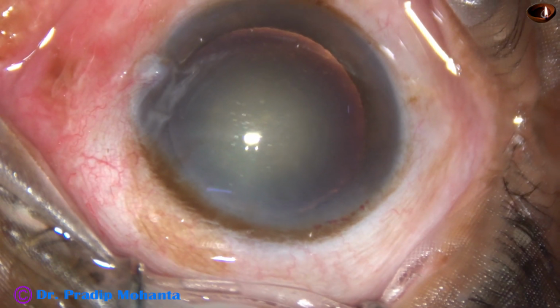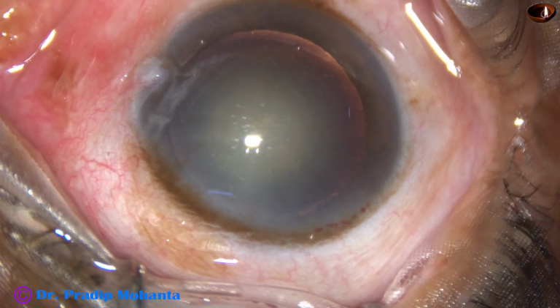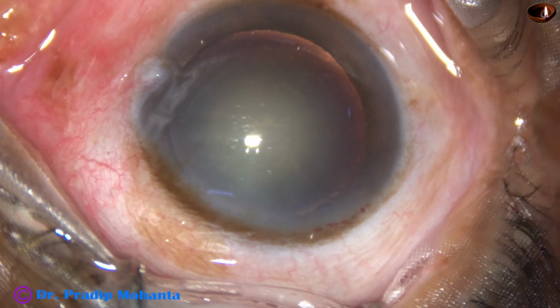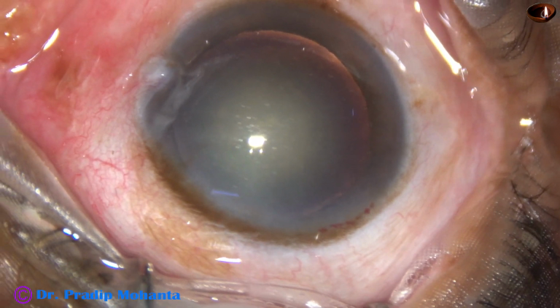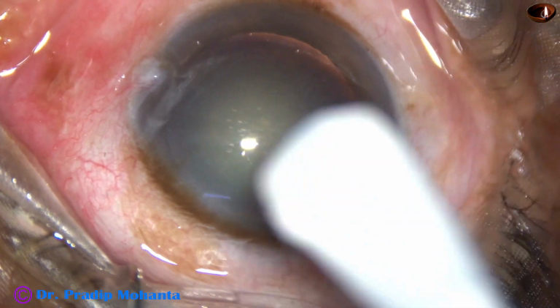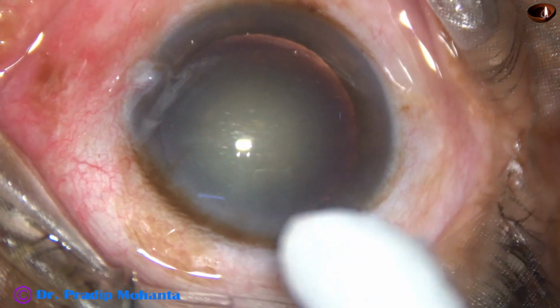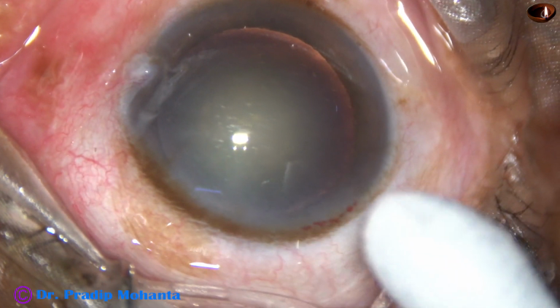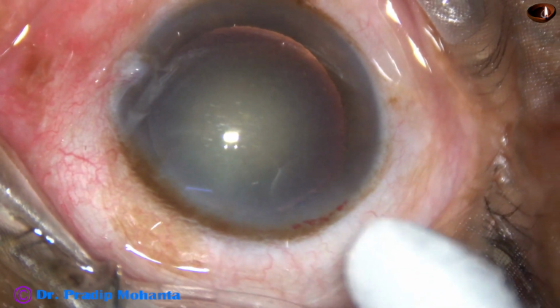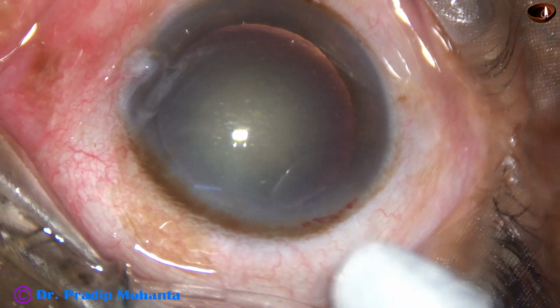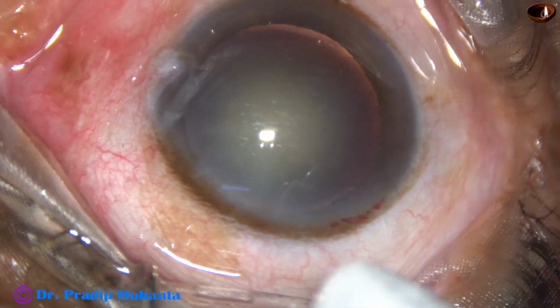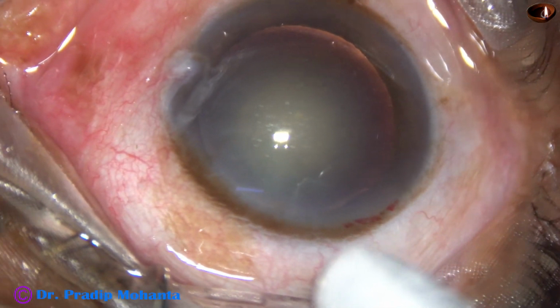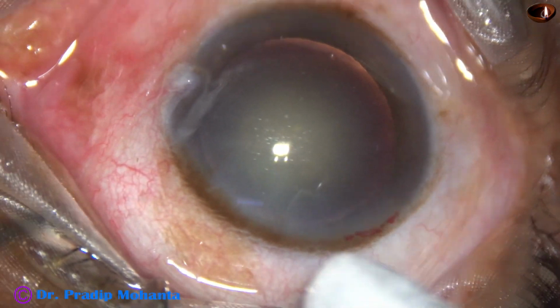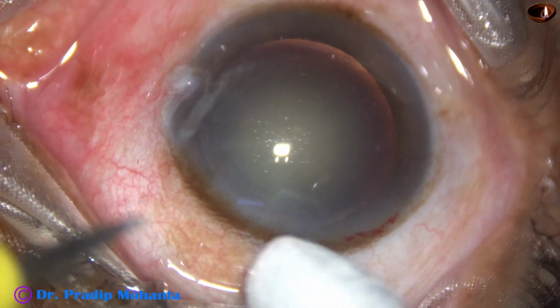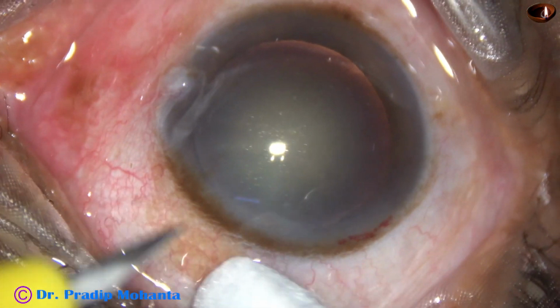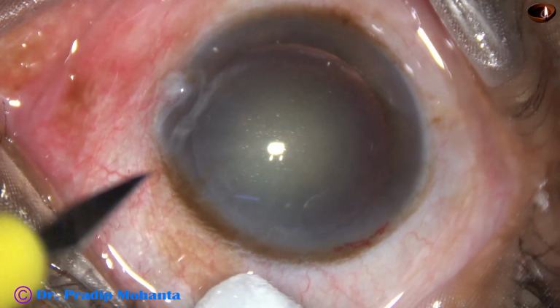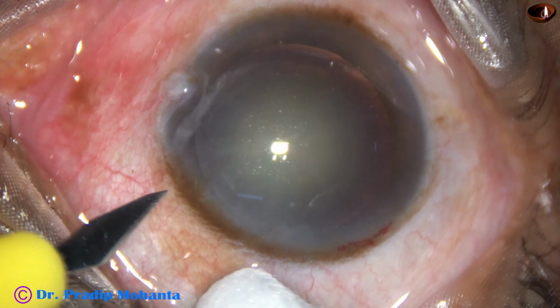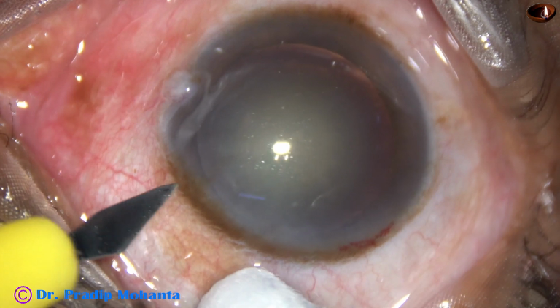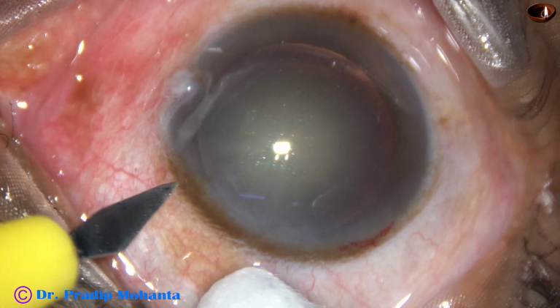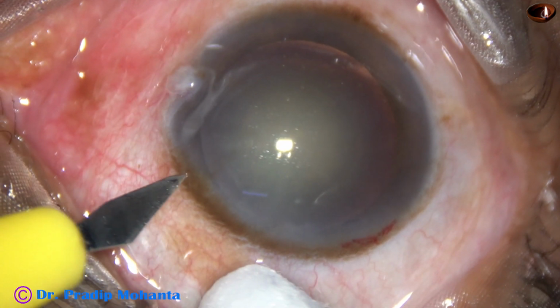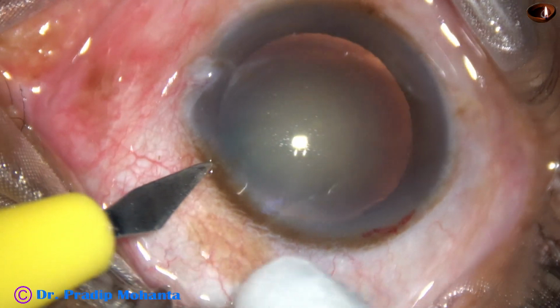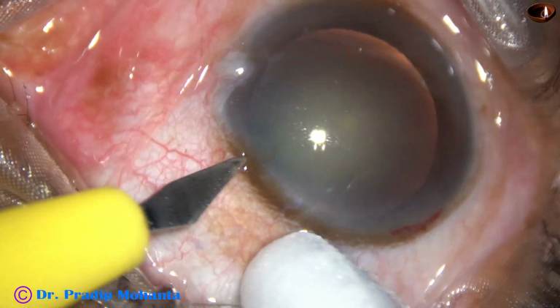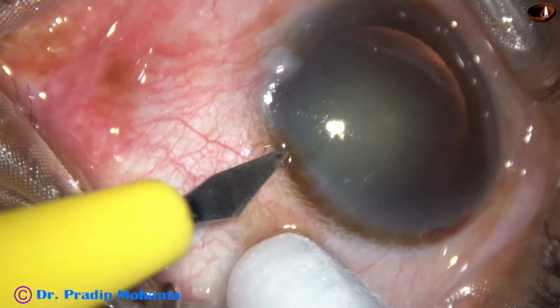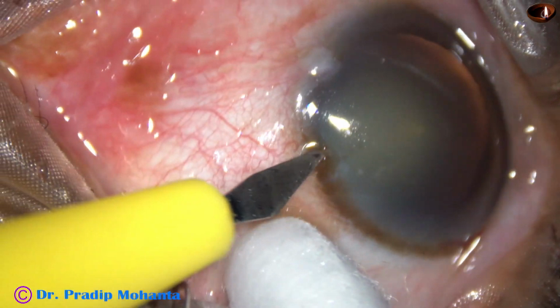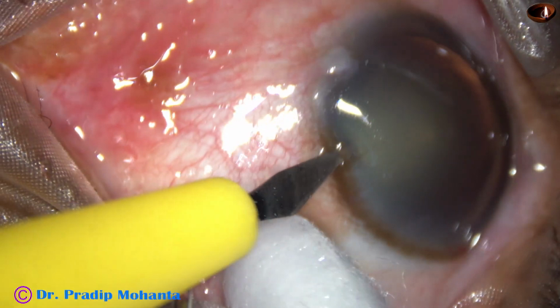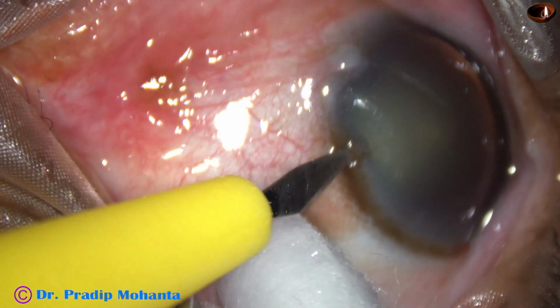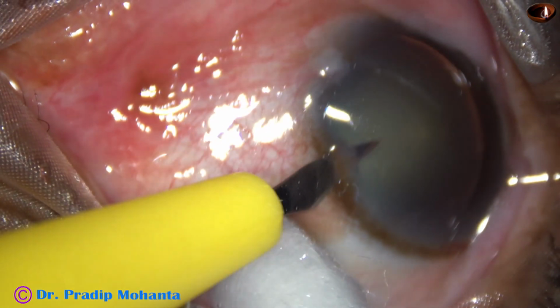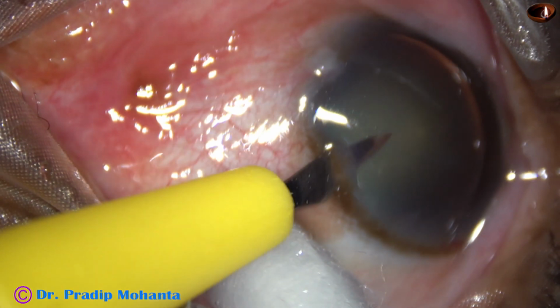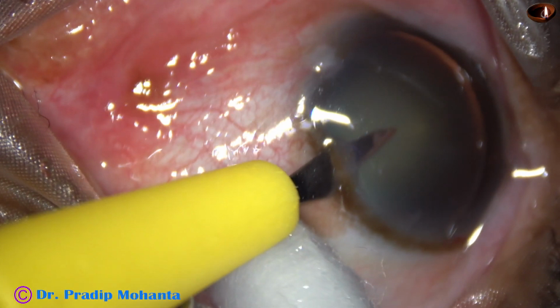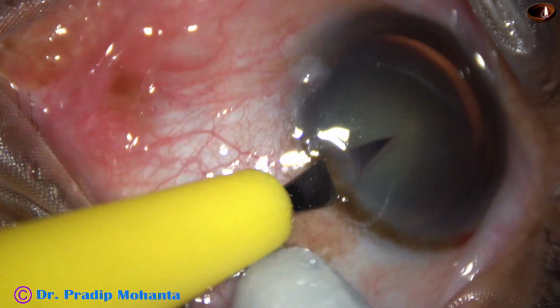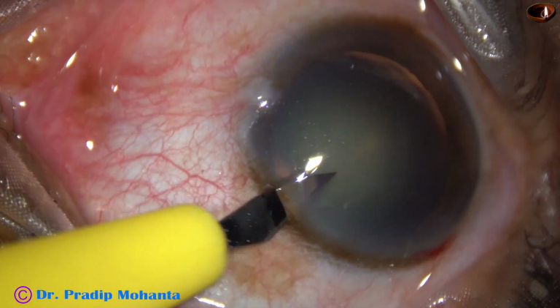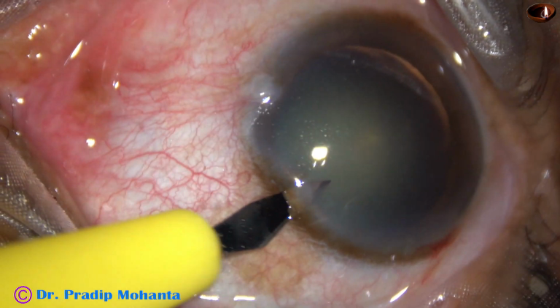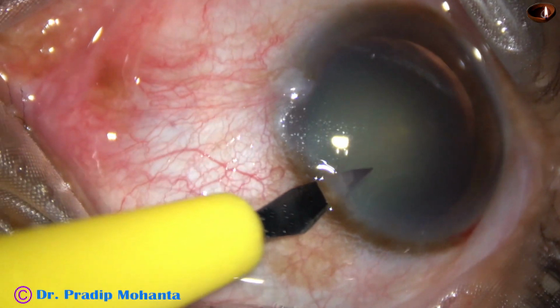By this time, the main incision has been made. And now, this is a side port on the left side of the main incision.